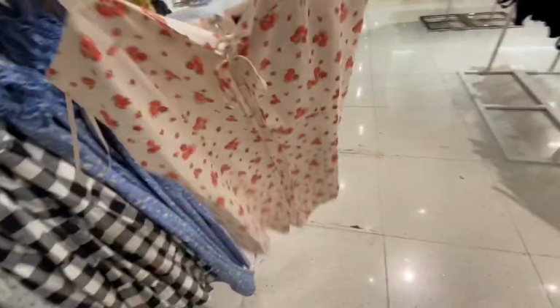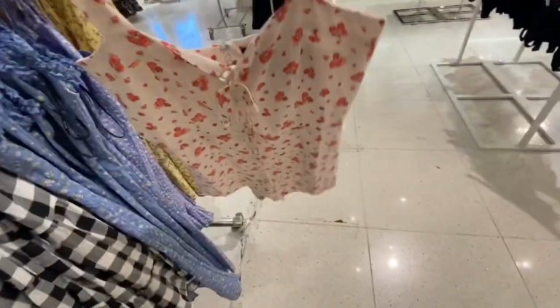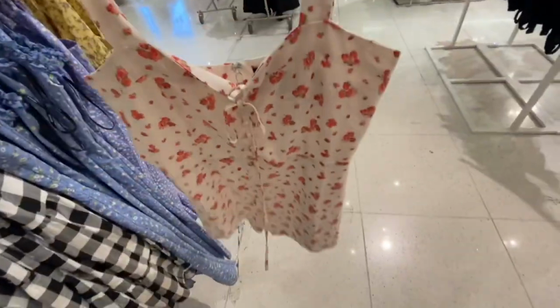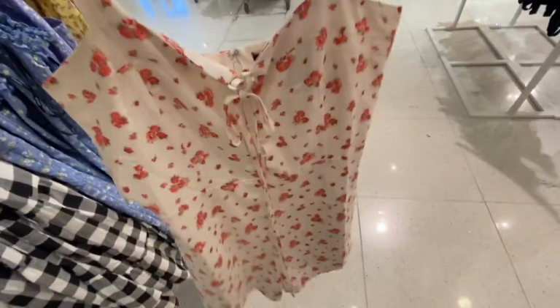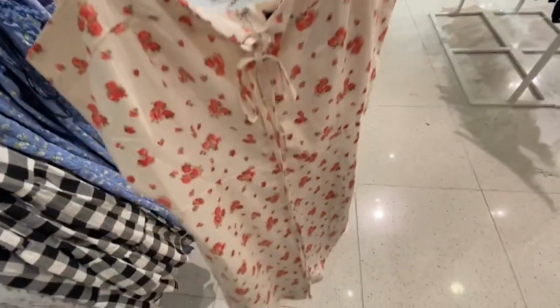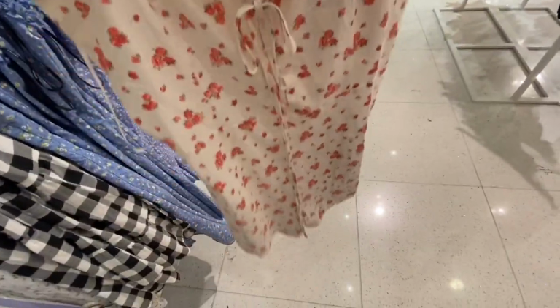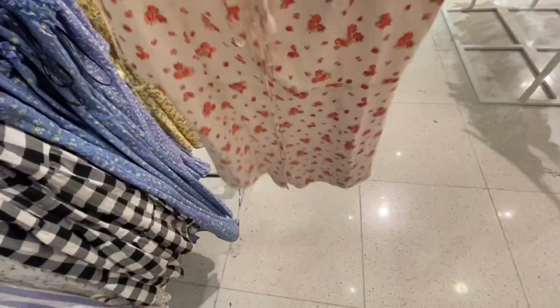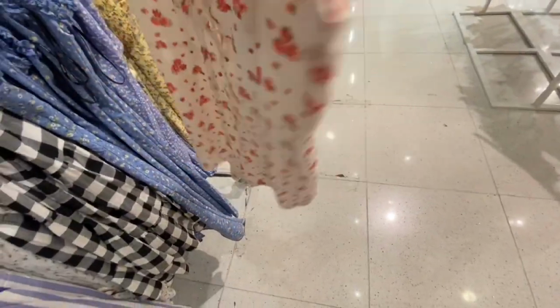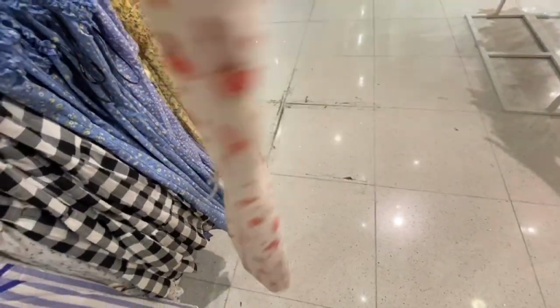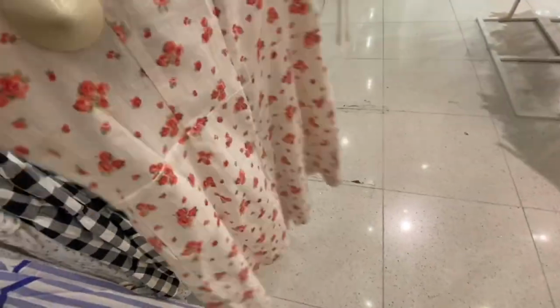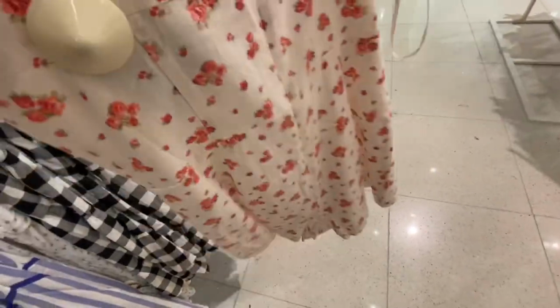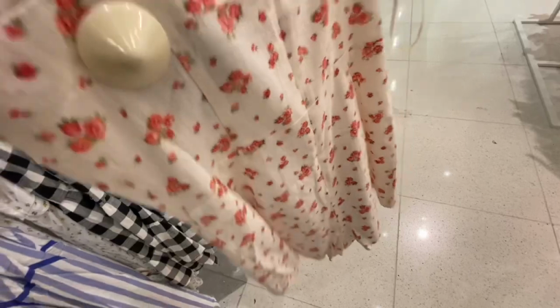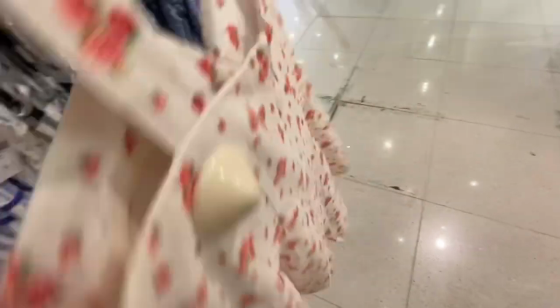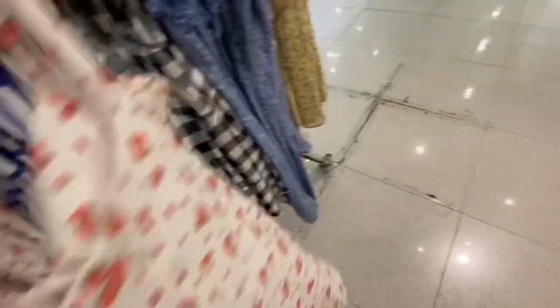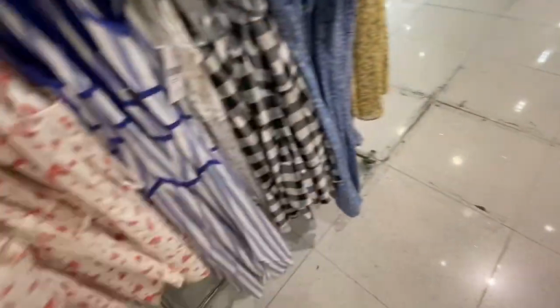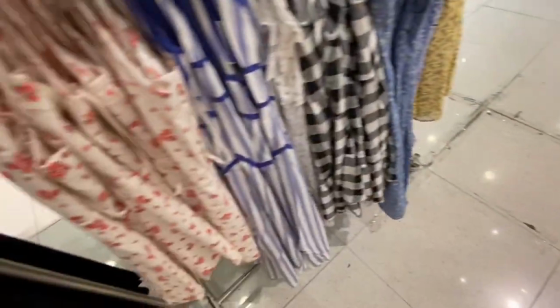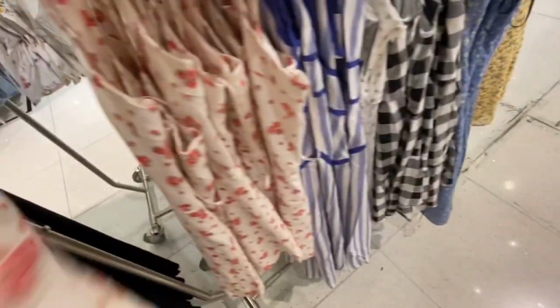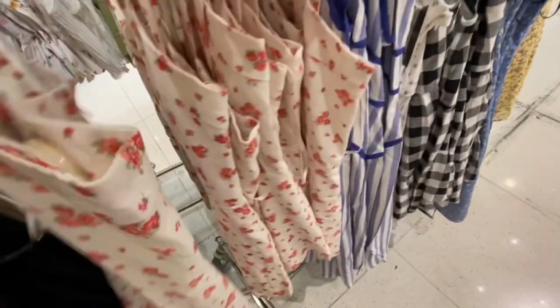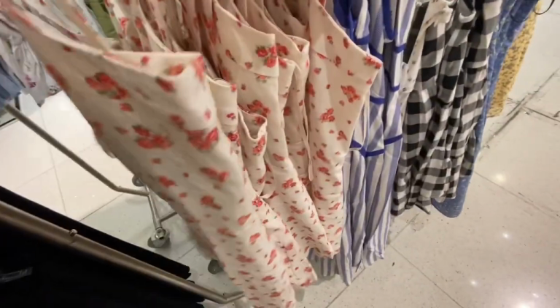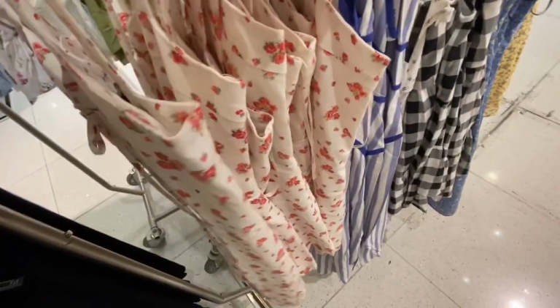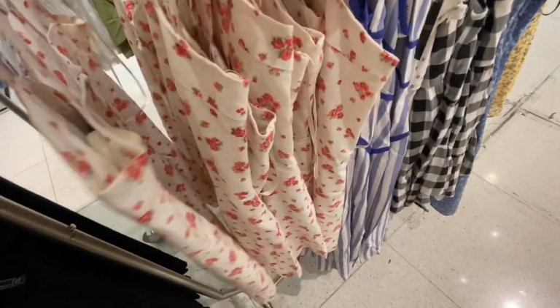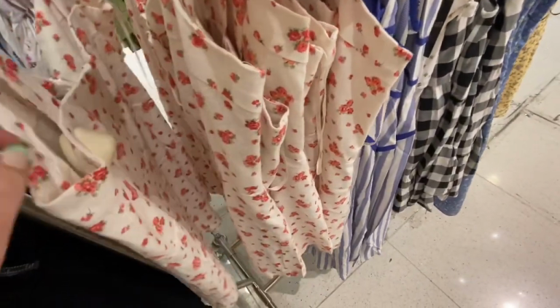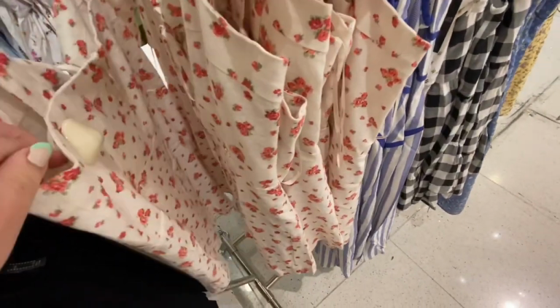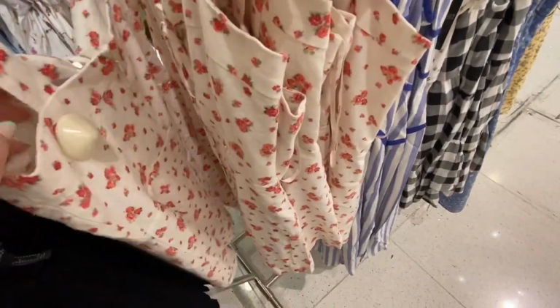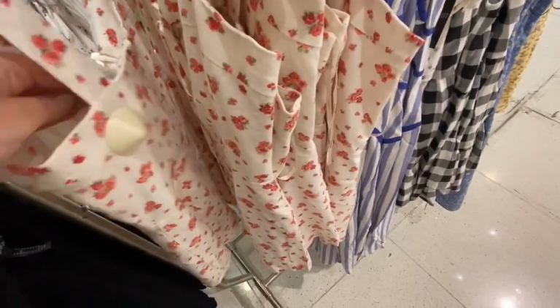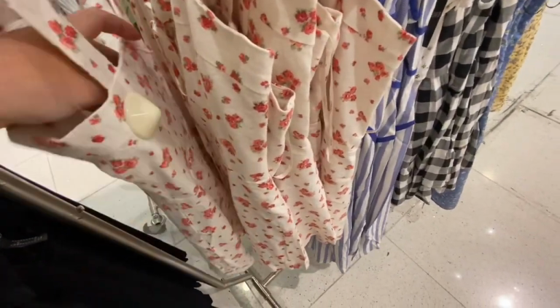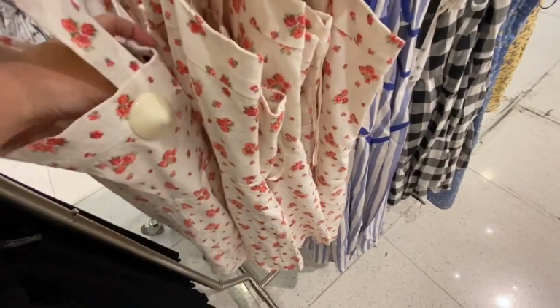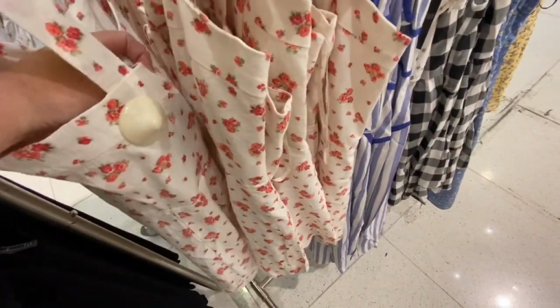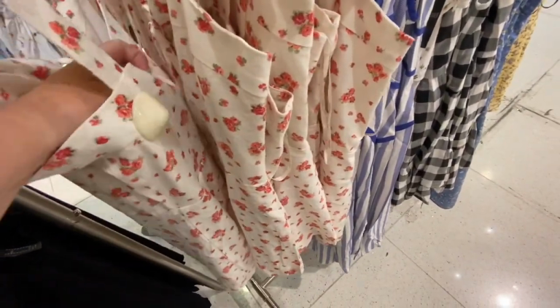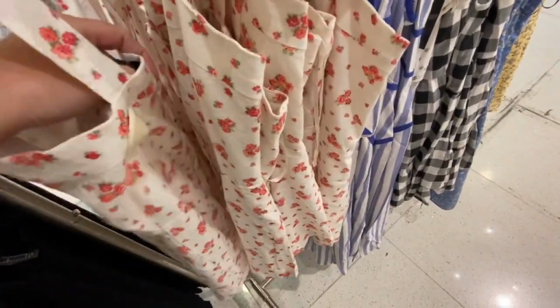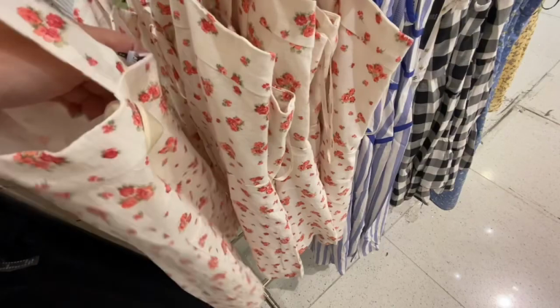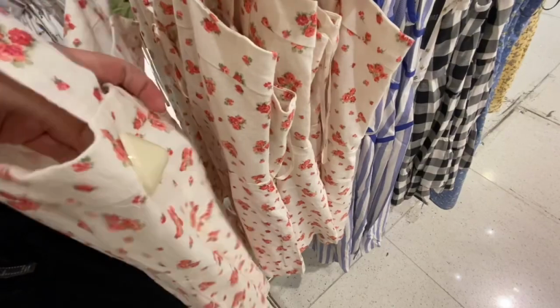In the back, they'll have a rack of clothes that are new. And they have so many summer dresses on this rack.